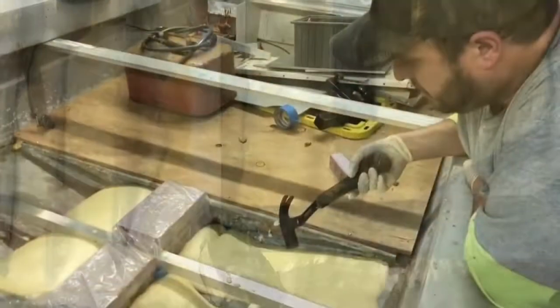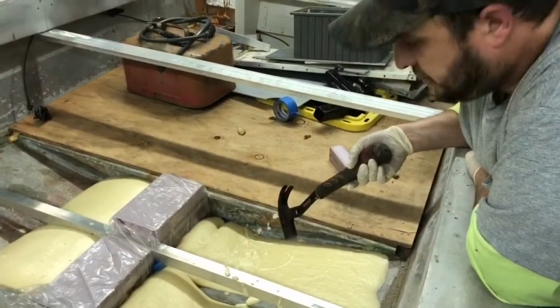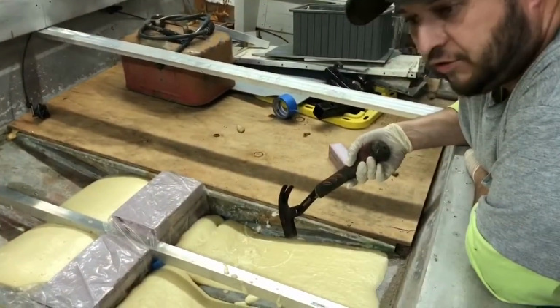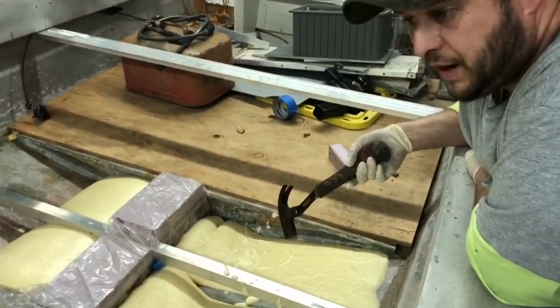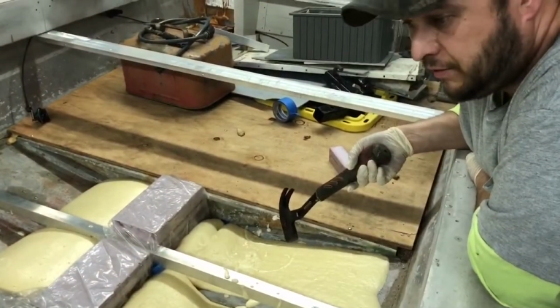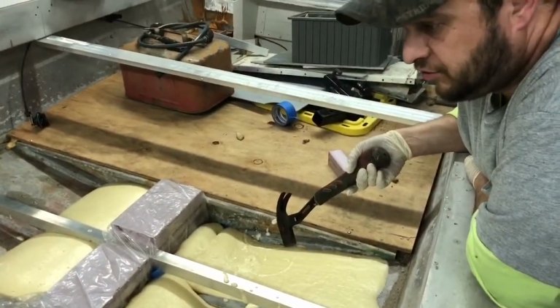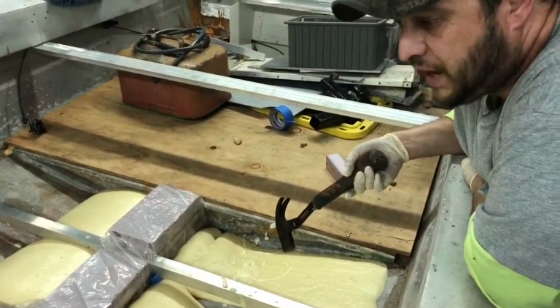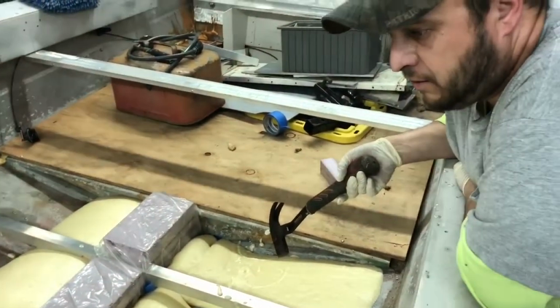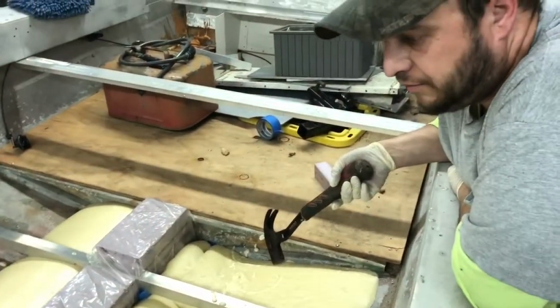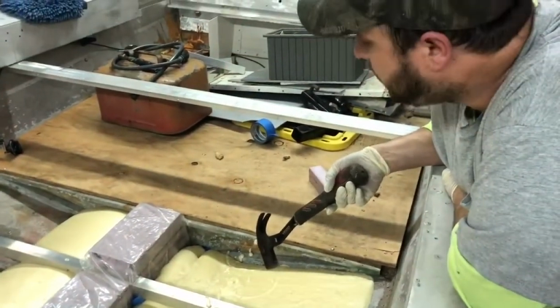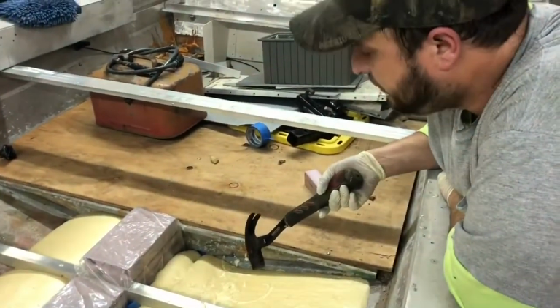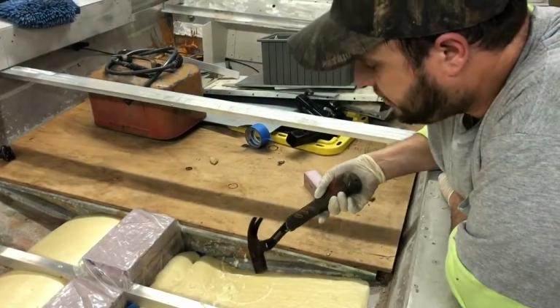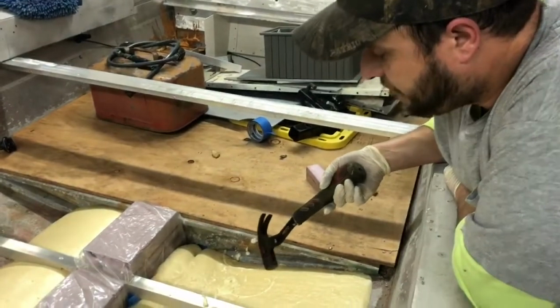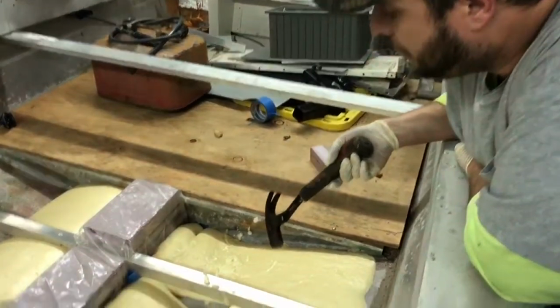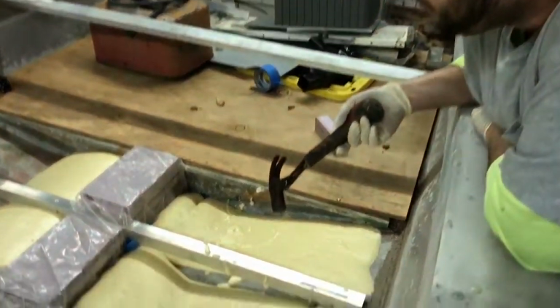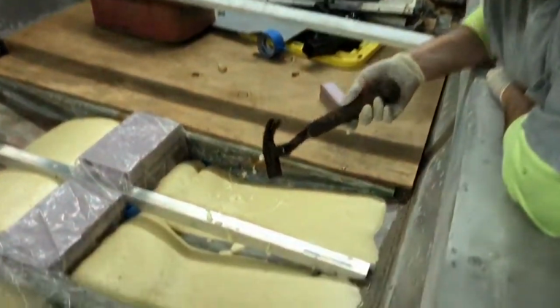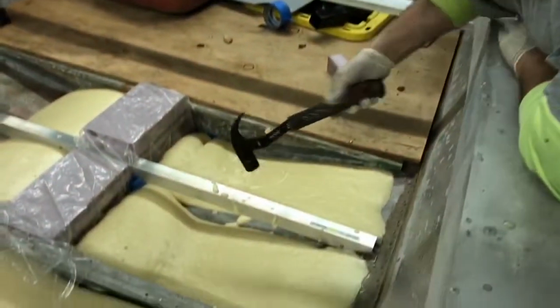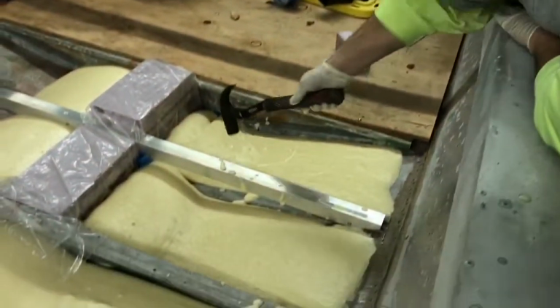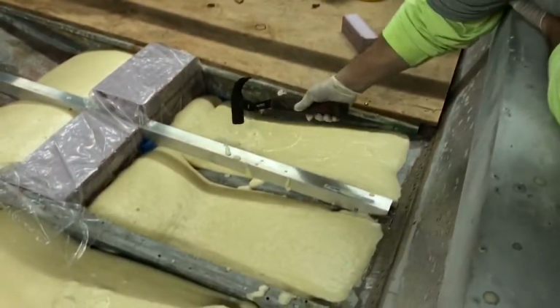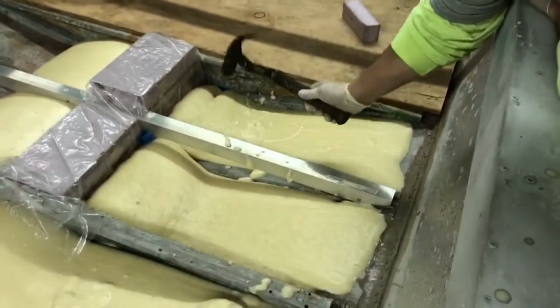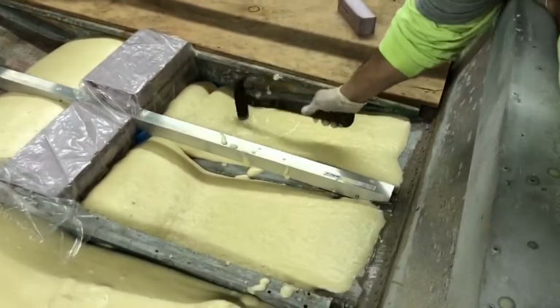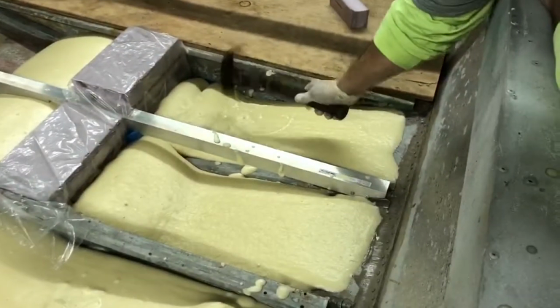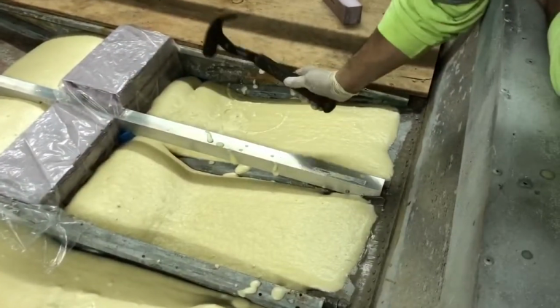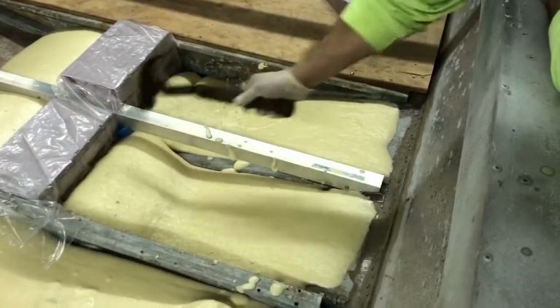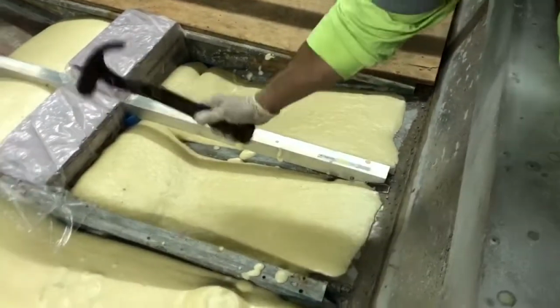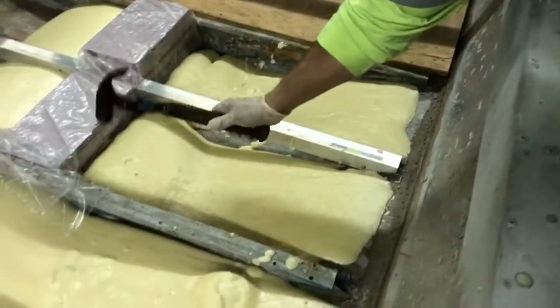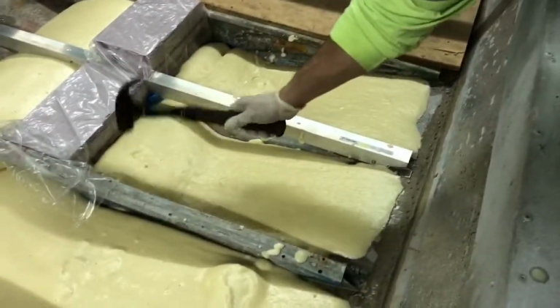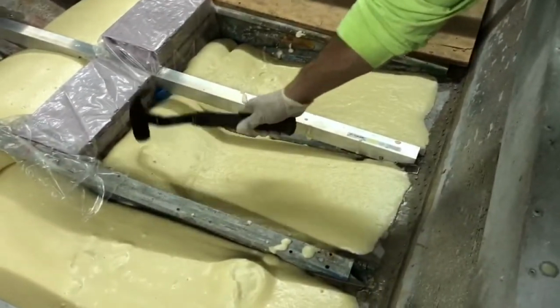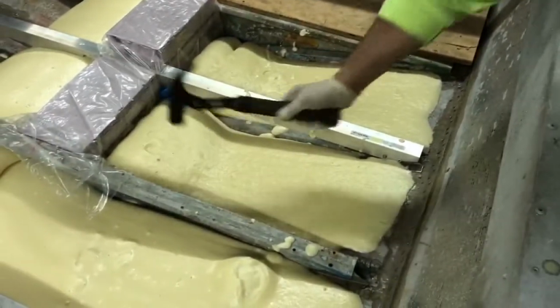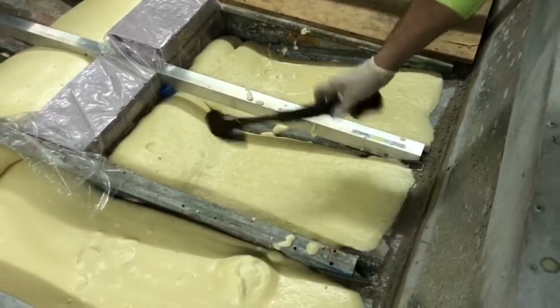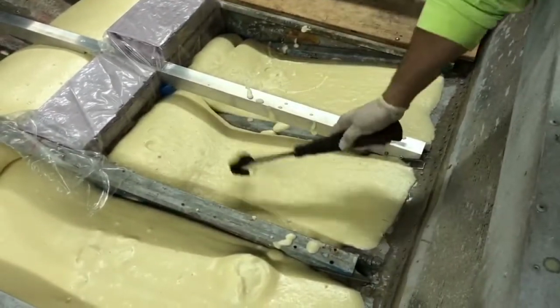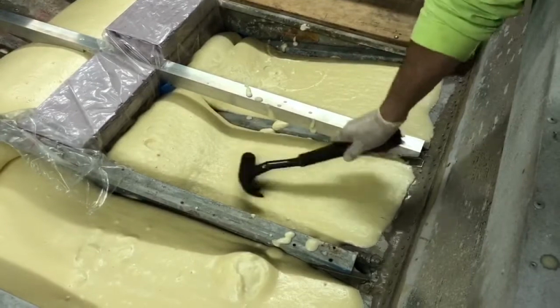This is two pounds, this is two gallons, two pound density foam, and it's actually a lot stronger than you would think it is.